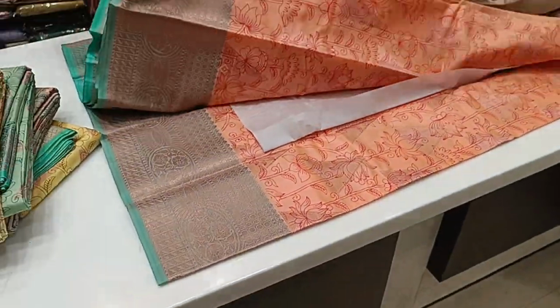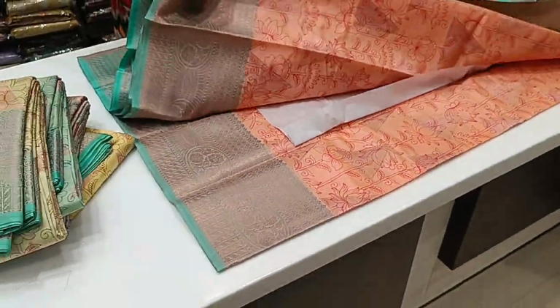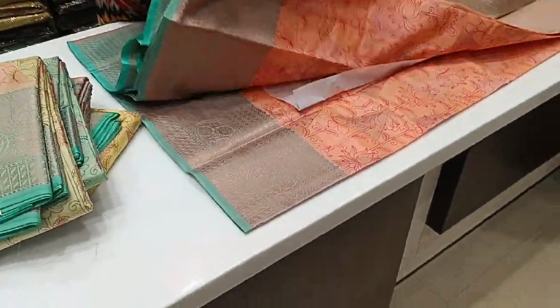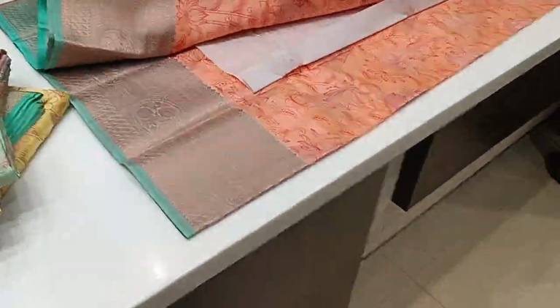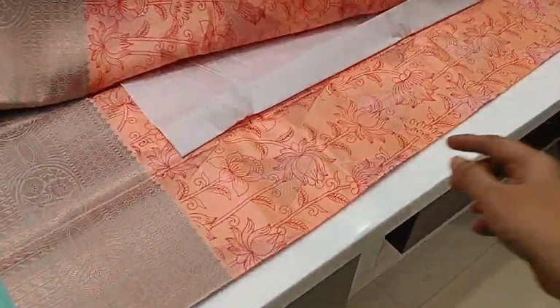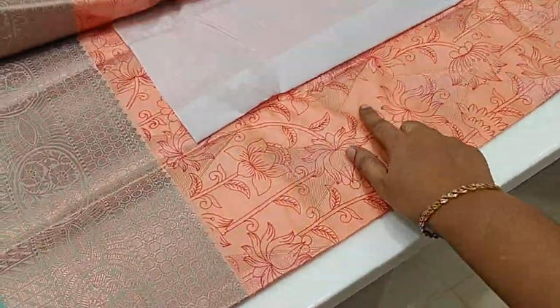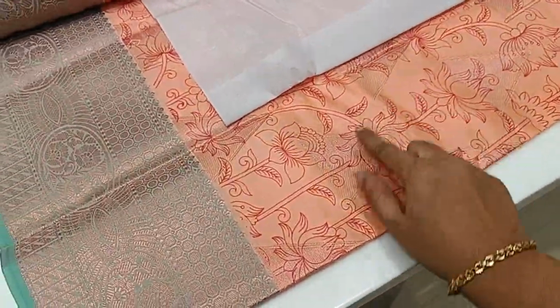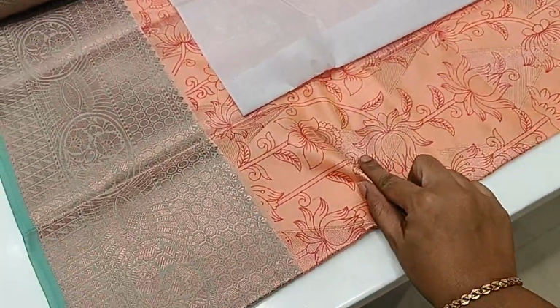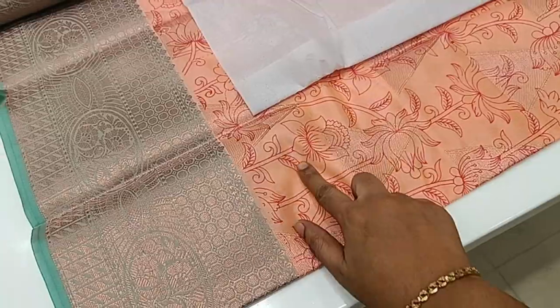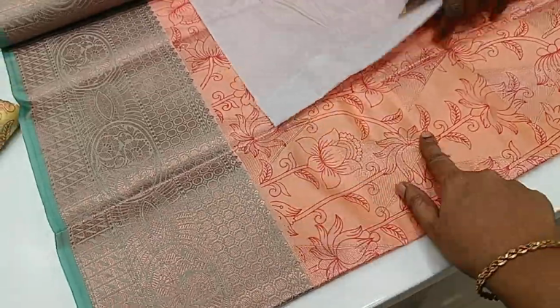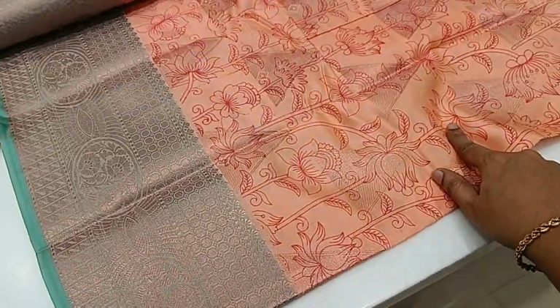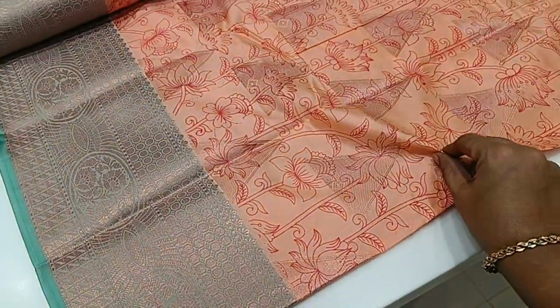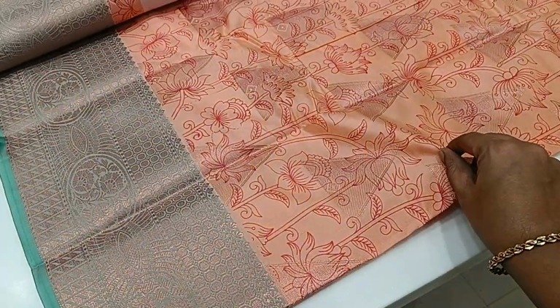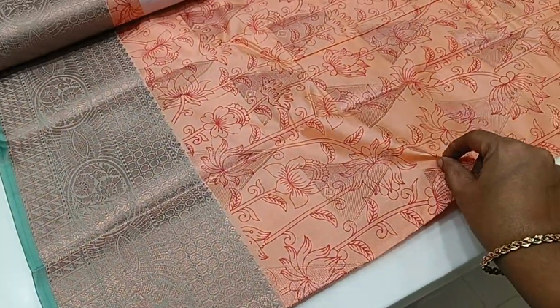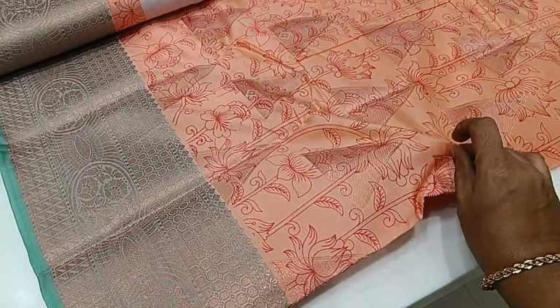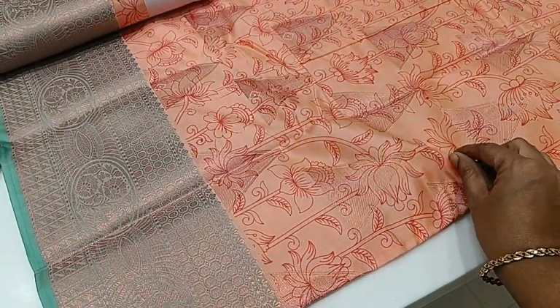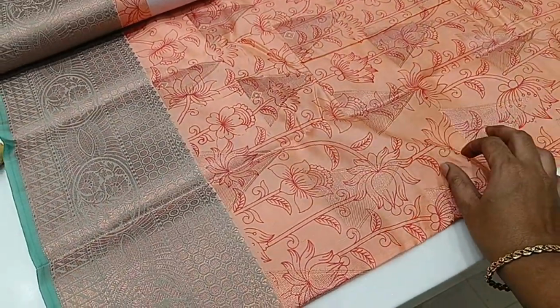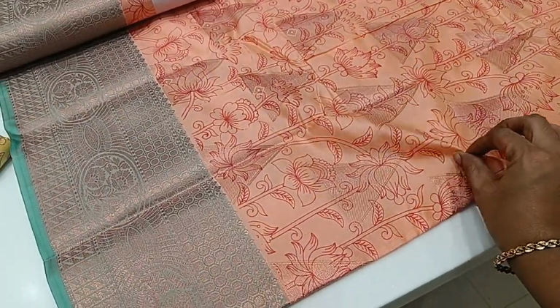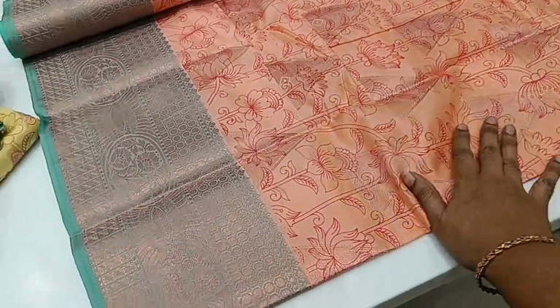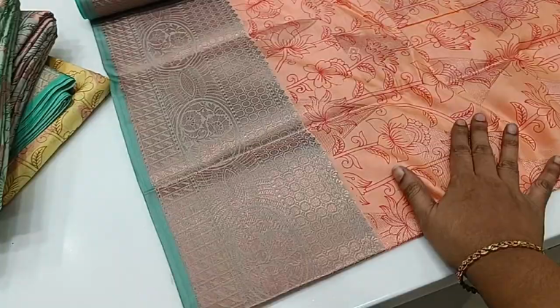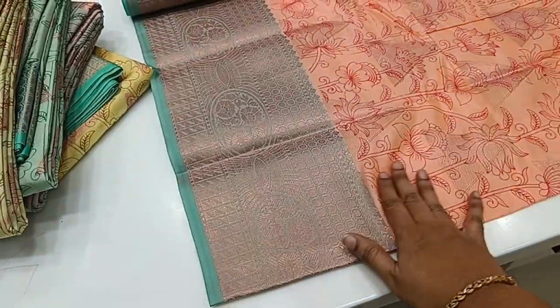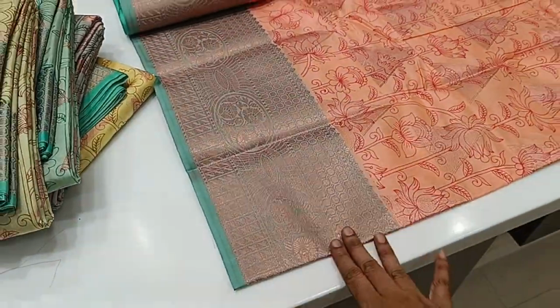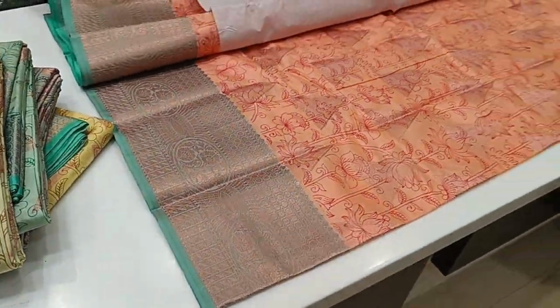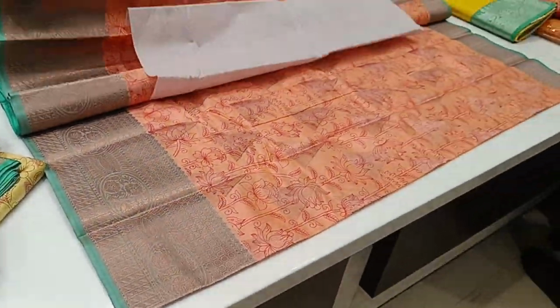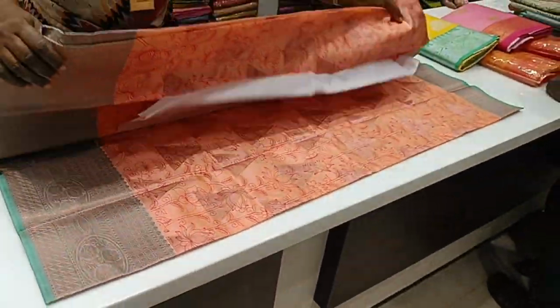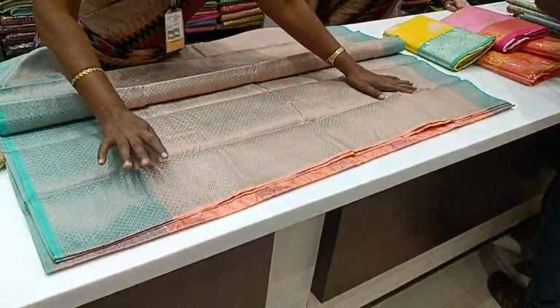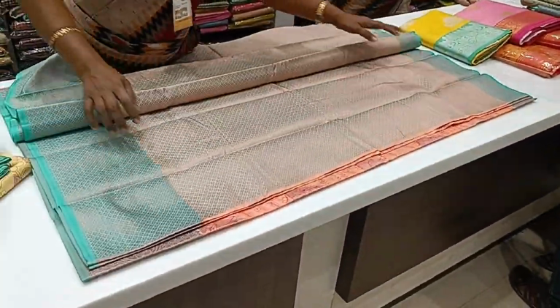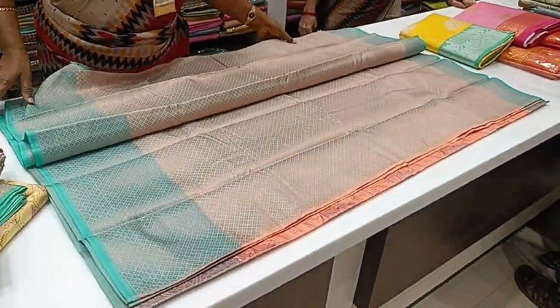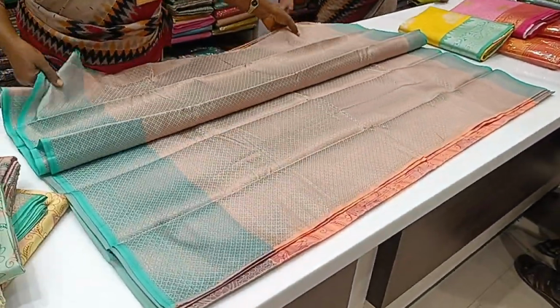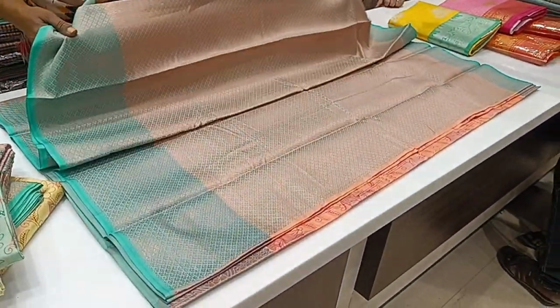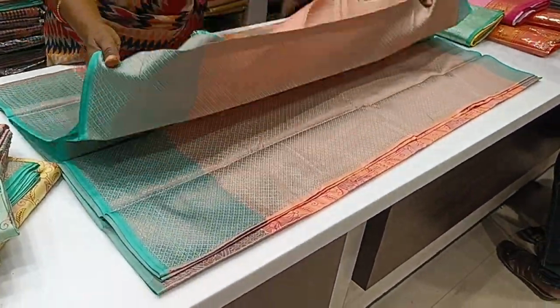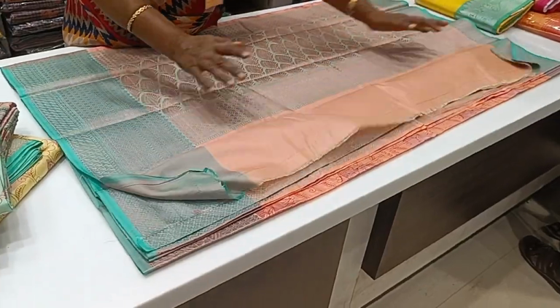The sari has a plain background with a jerry and a print. This is a weaving print. There is a double side border — the water line border.